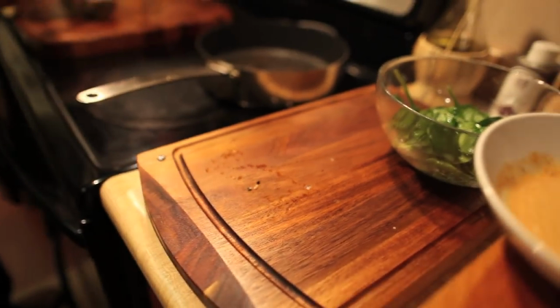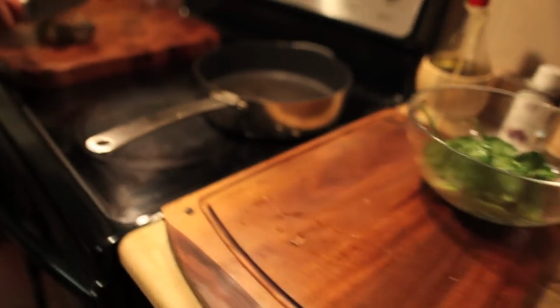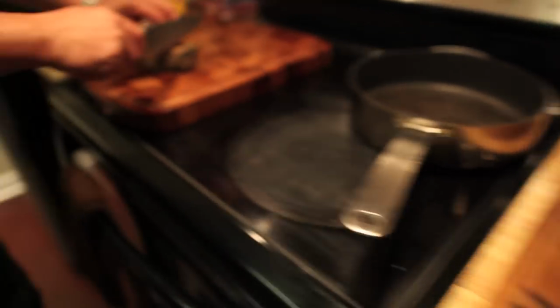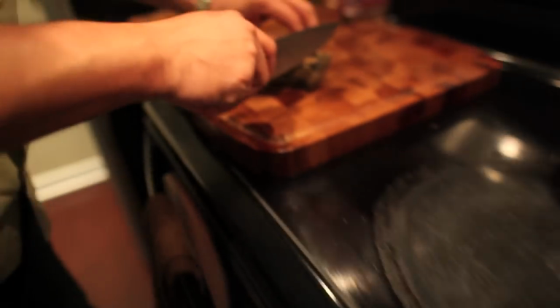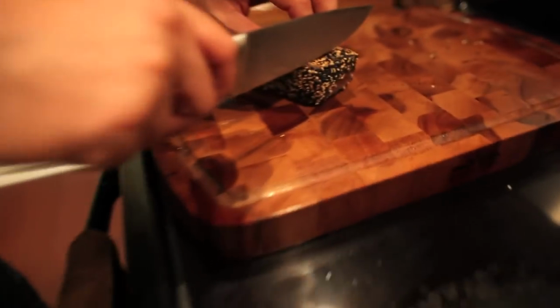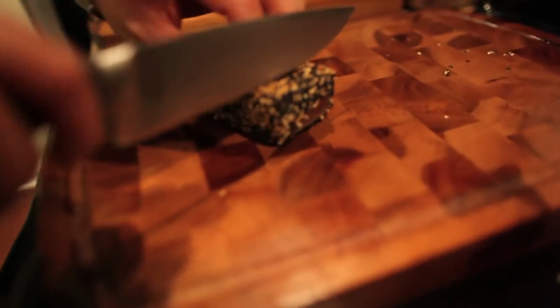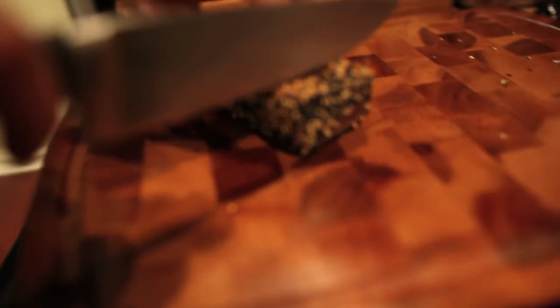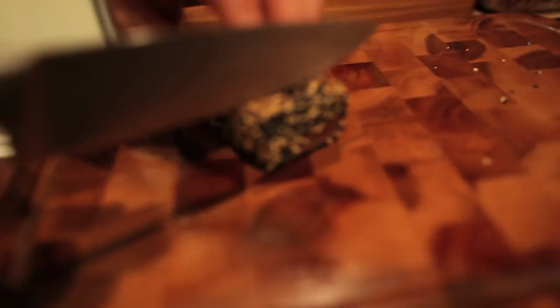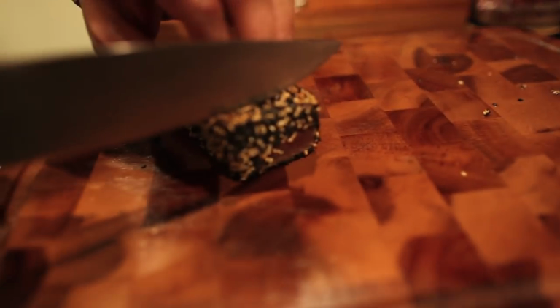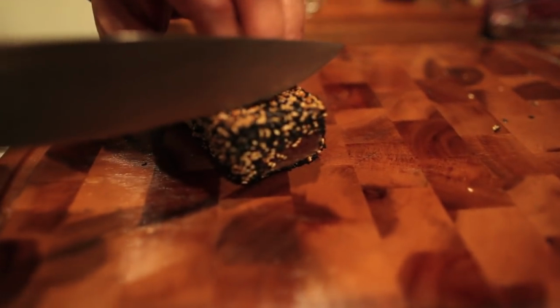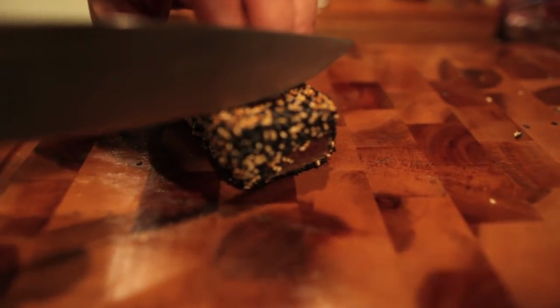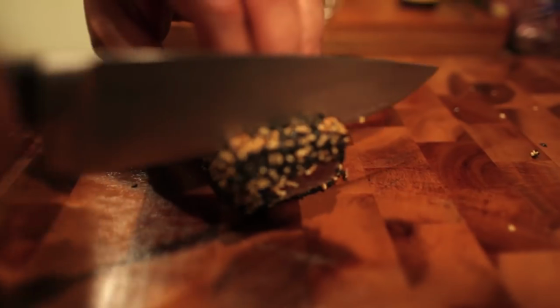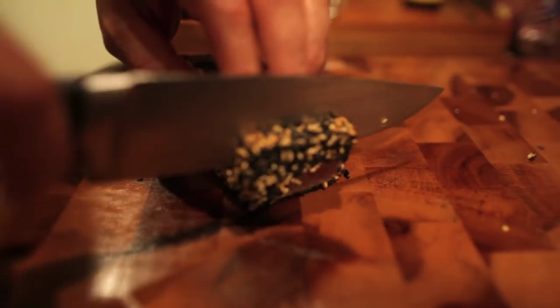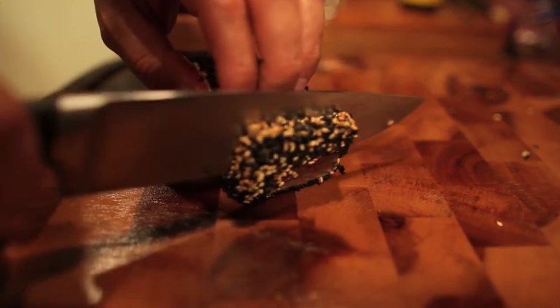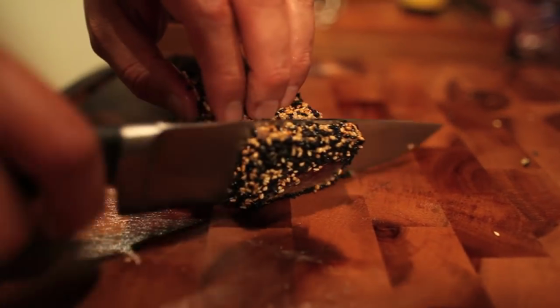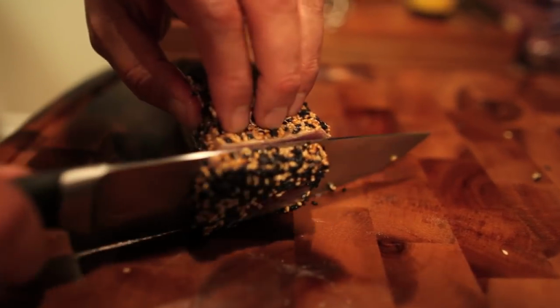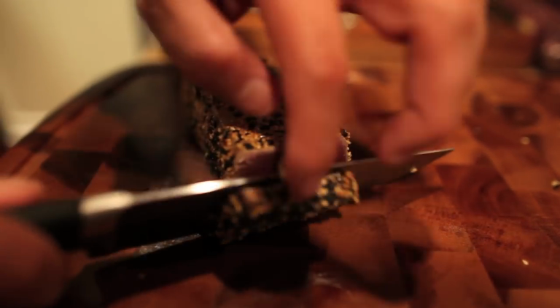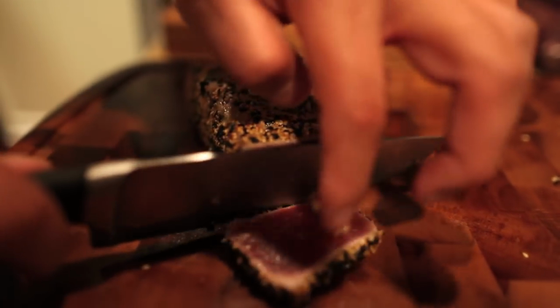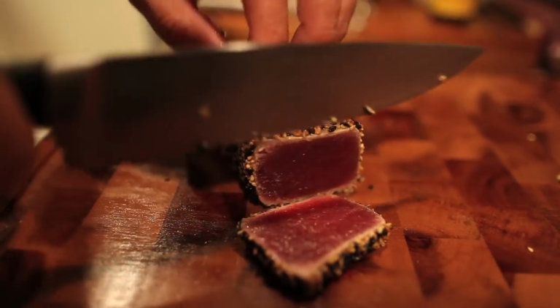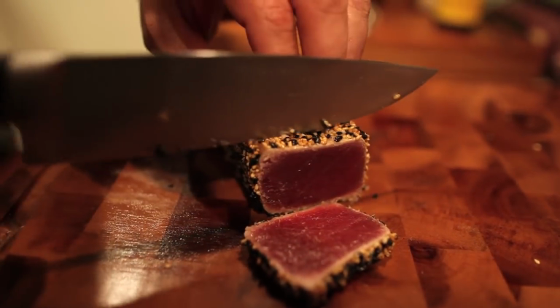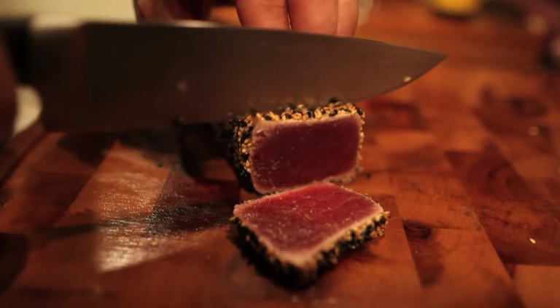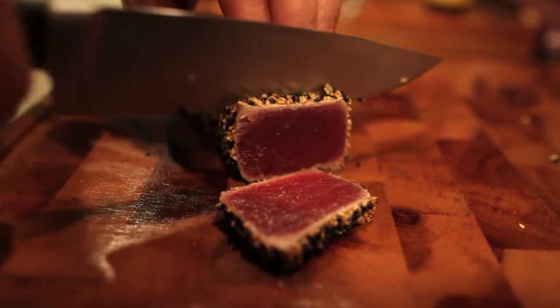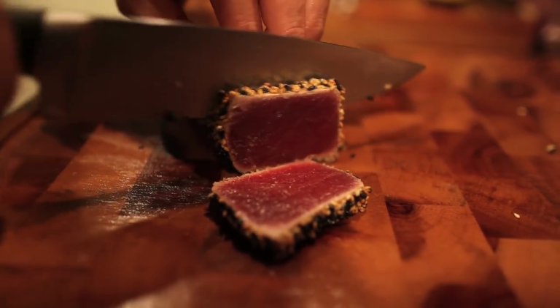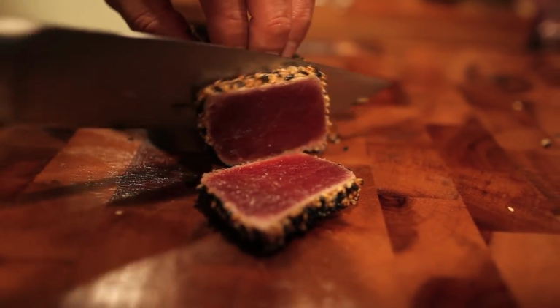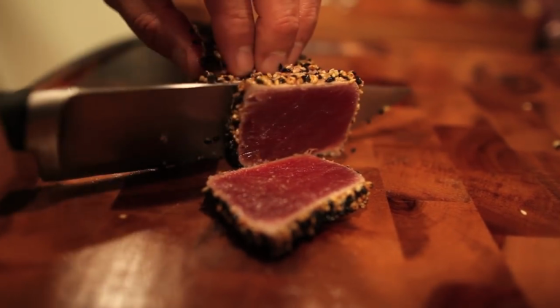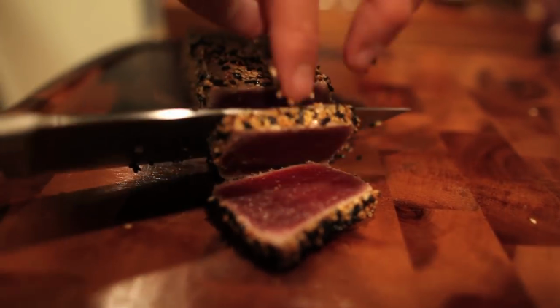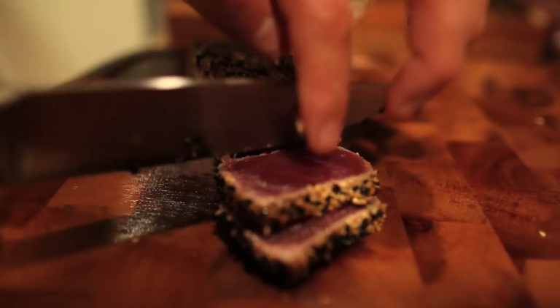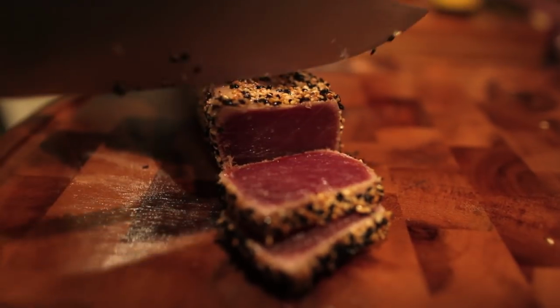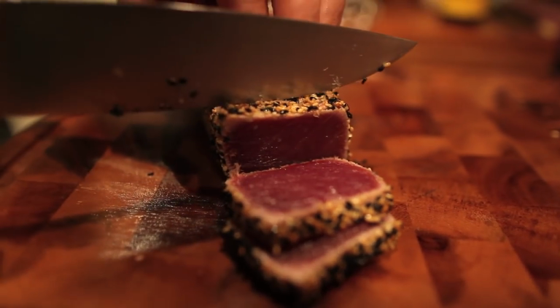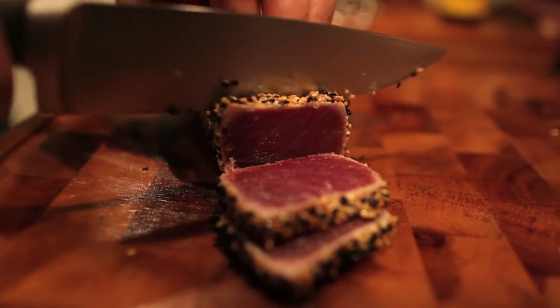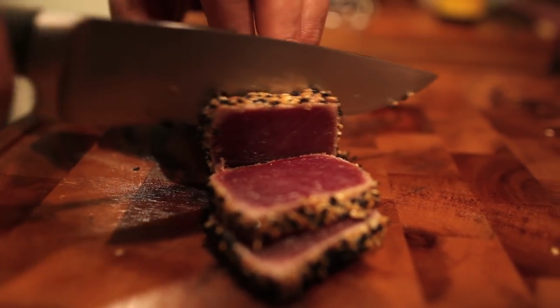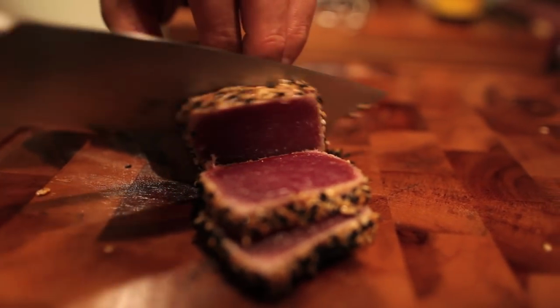Now you're gonna grab the tuna, sharp knife, cut right through it. As you can see right there — seared around the edges, a beautiful medium rare, just like at the restaurant.